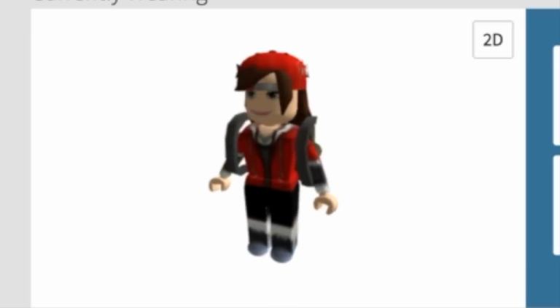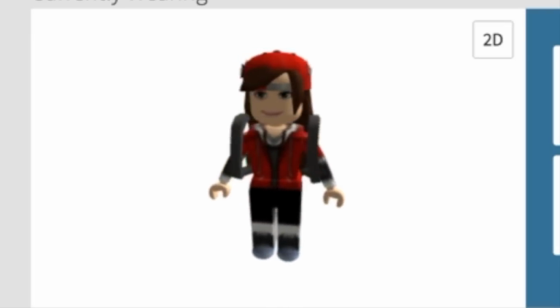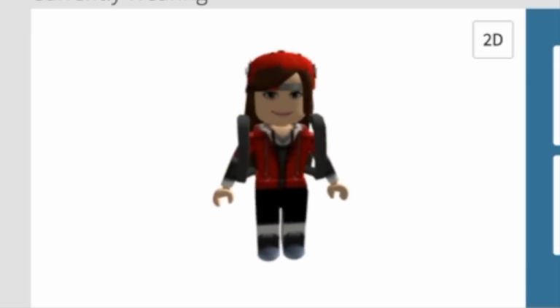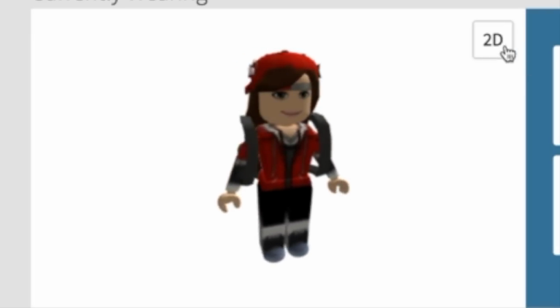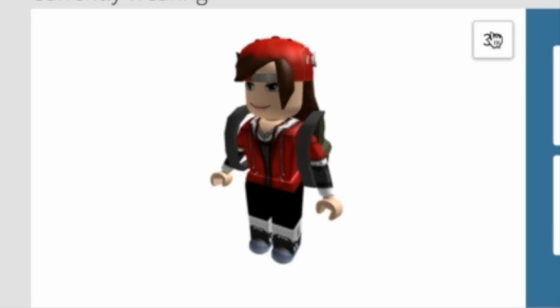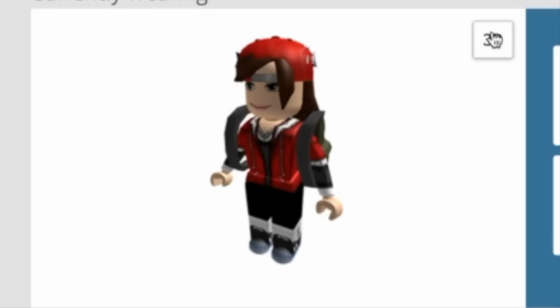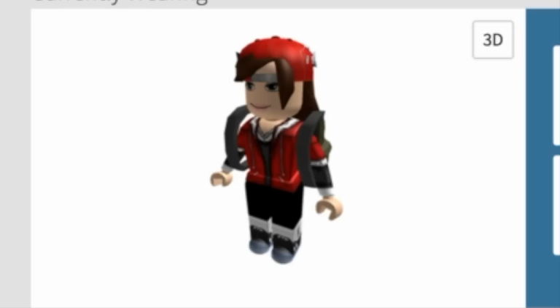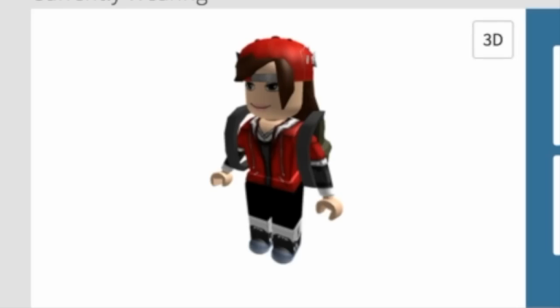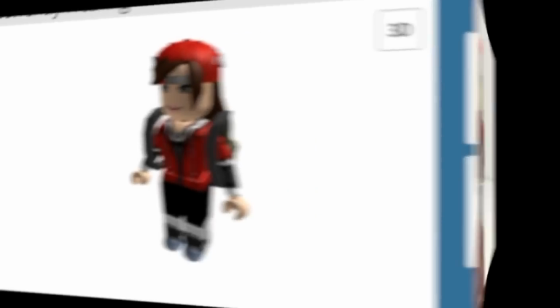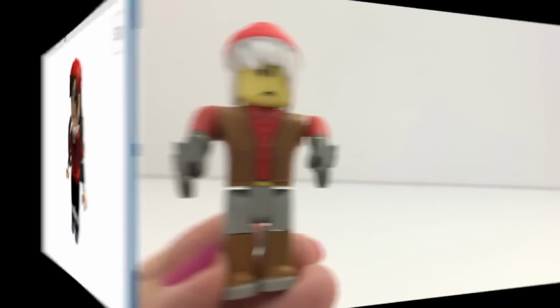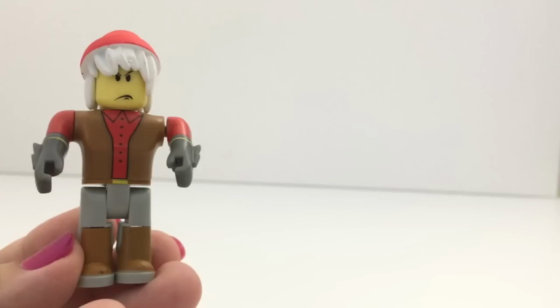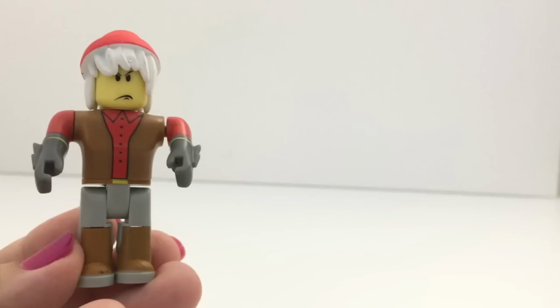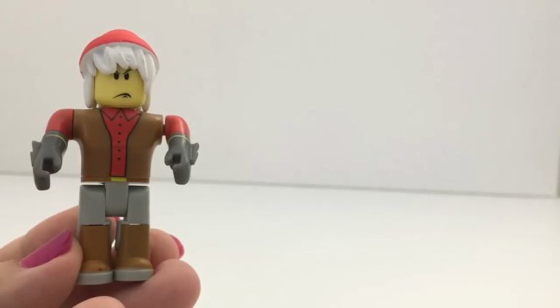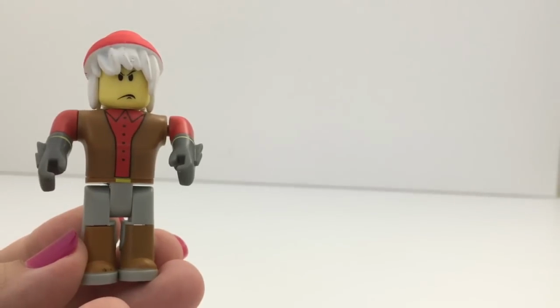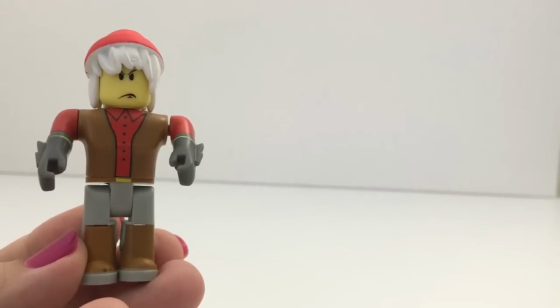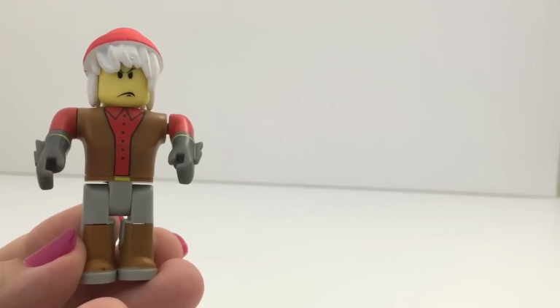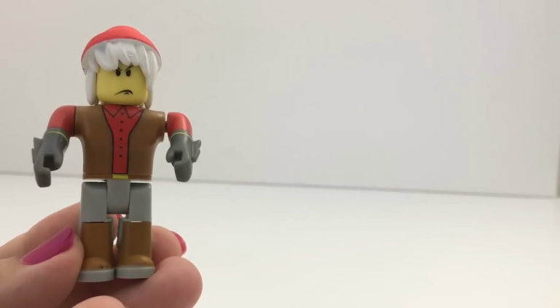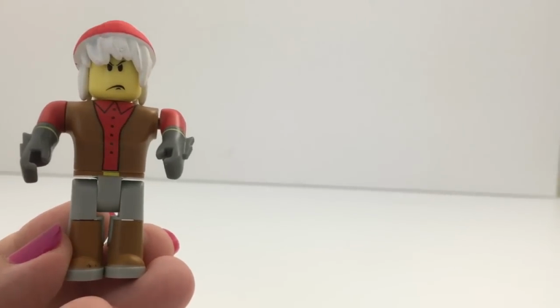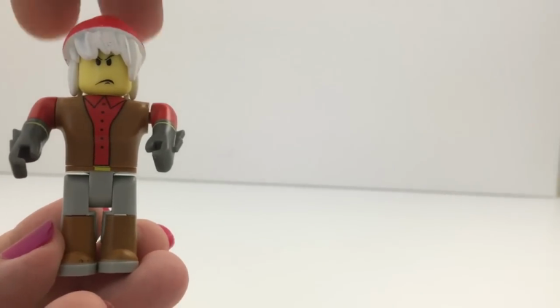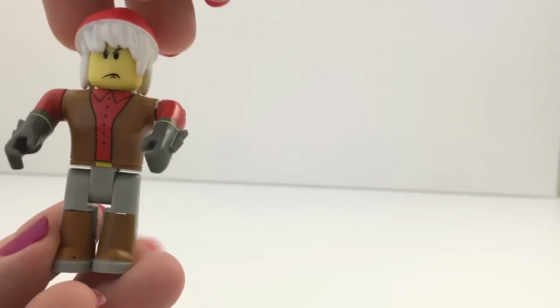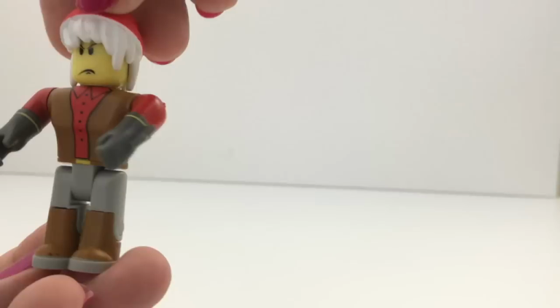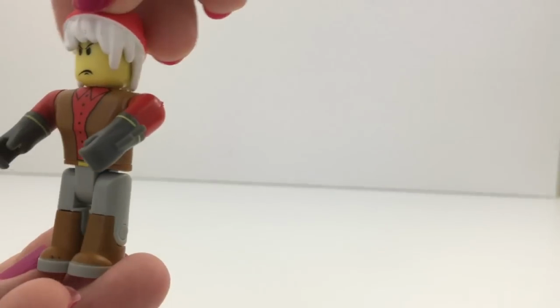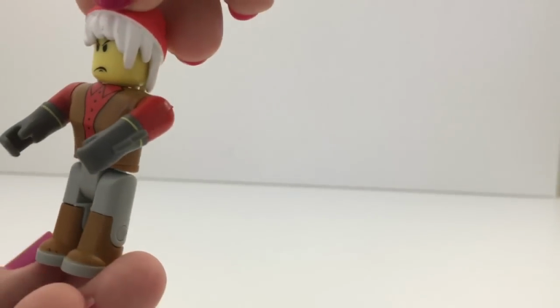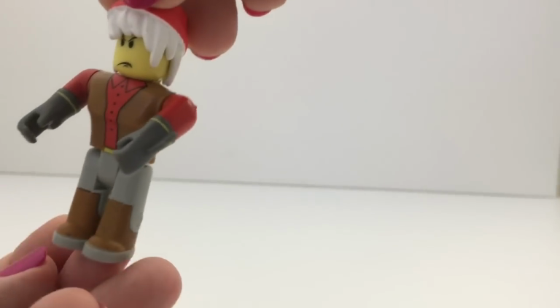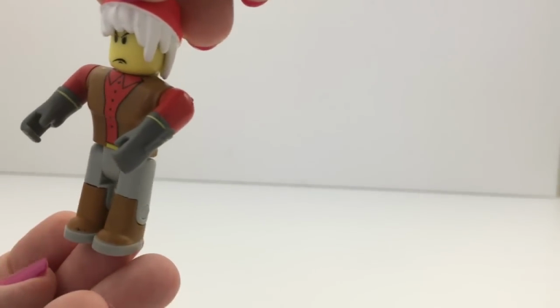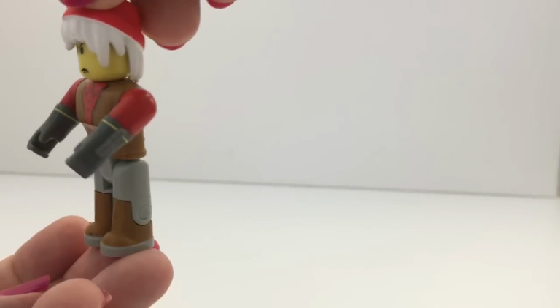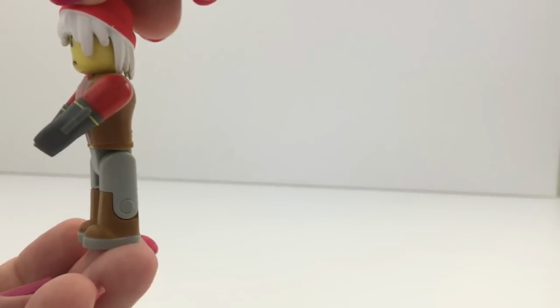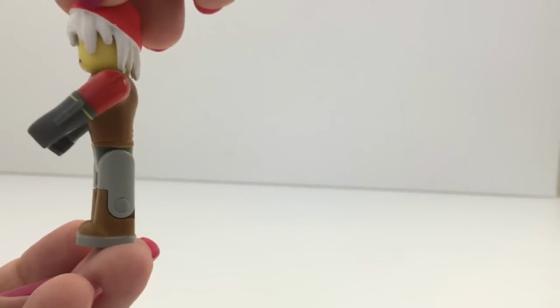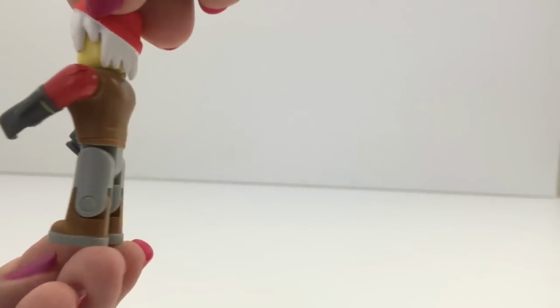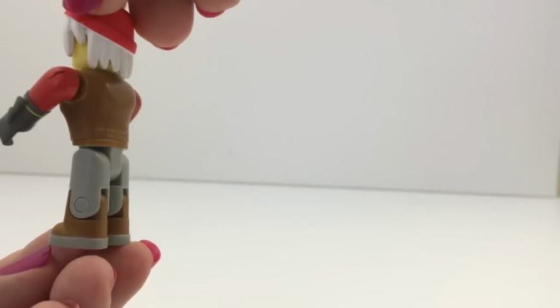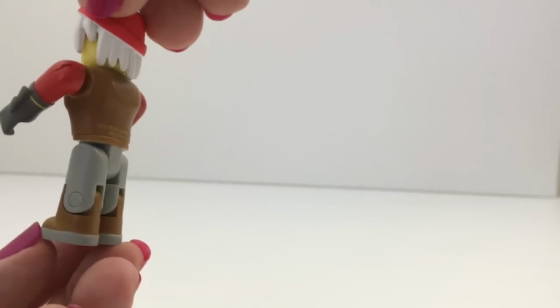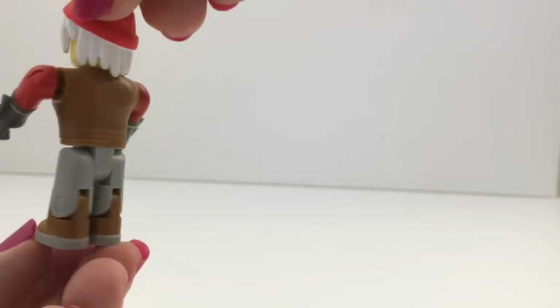Well, at least I got a really nice backpack. And this is the person that it comes with — this looks like a girl body, so I'm pretty sure this is a girl, but I could be wrong.